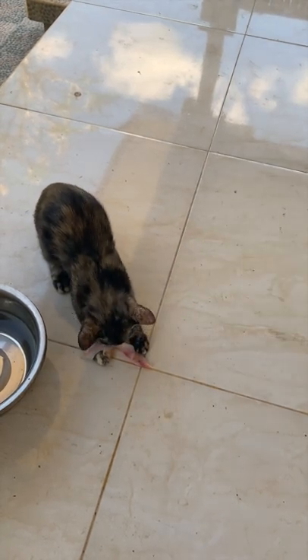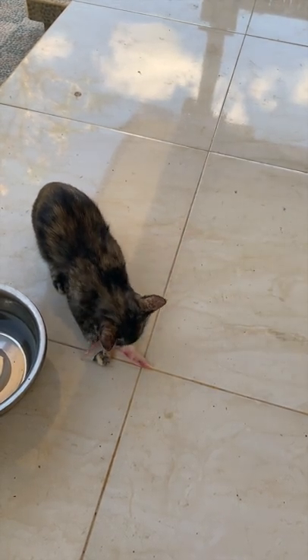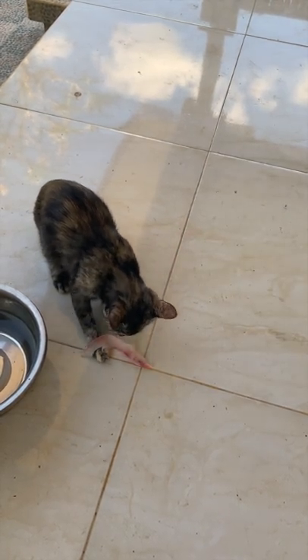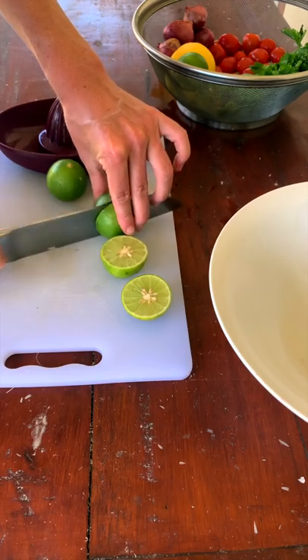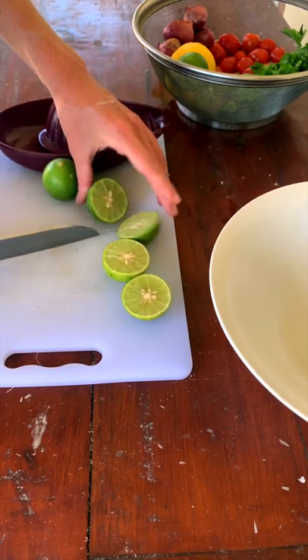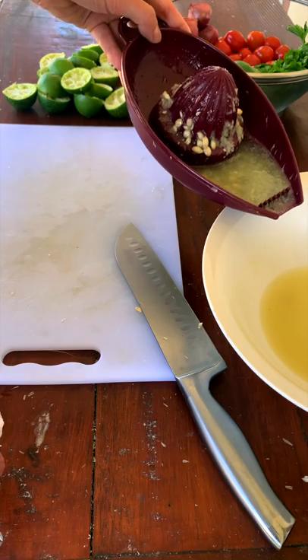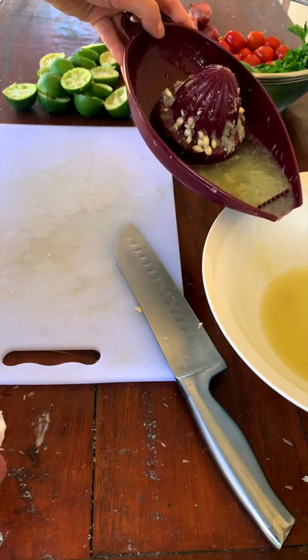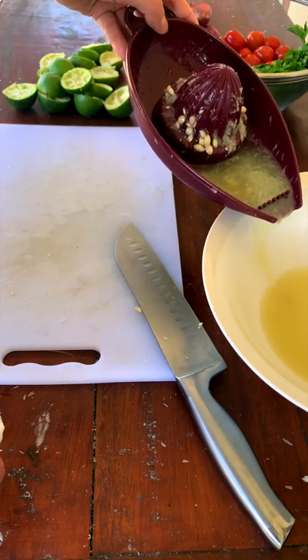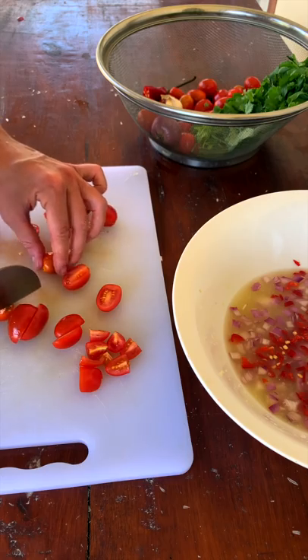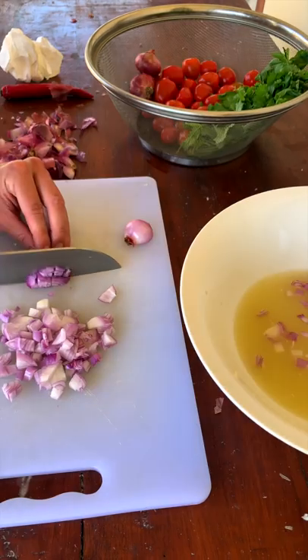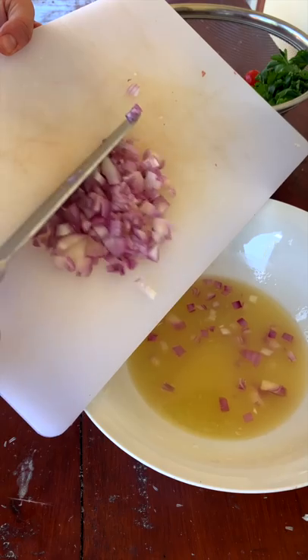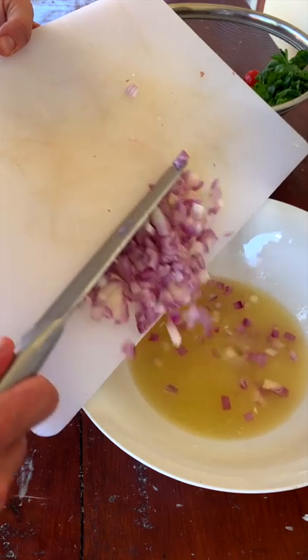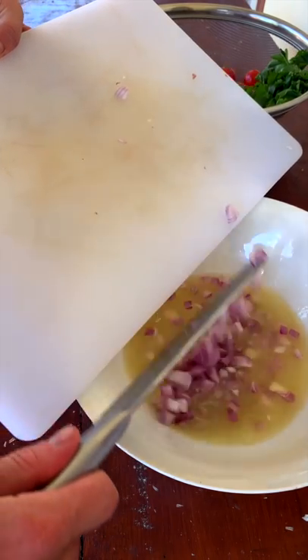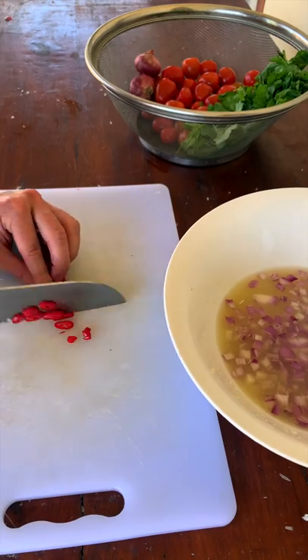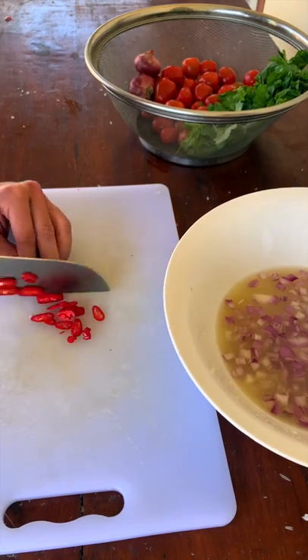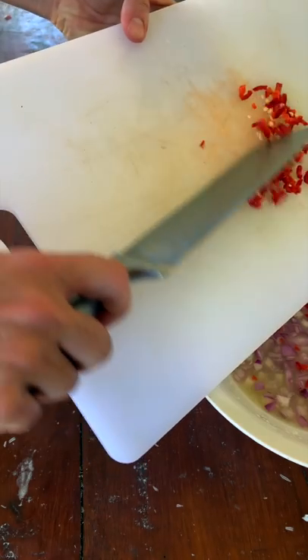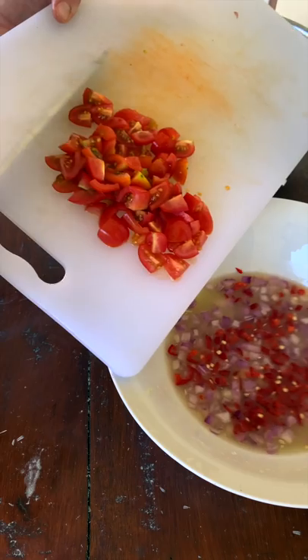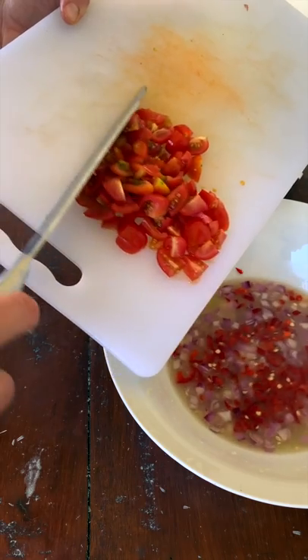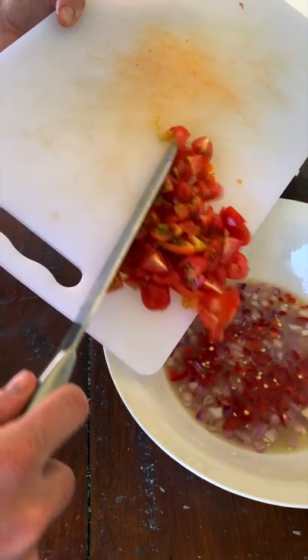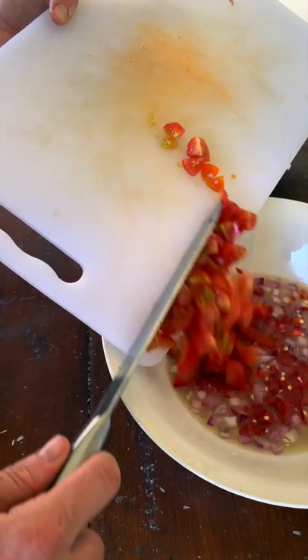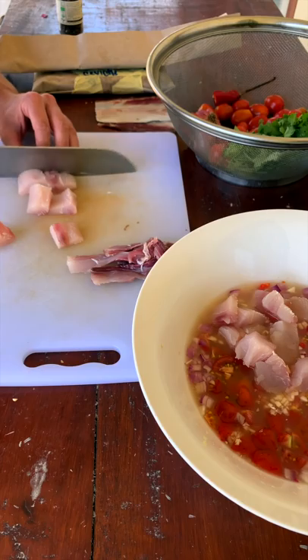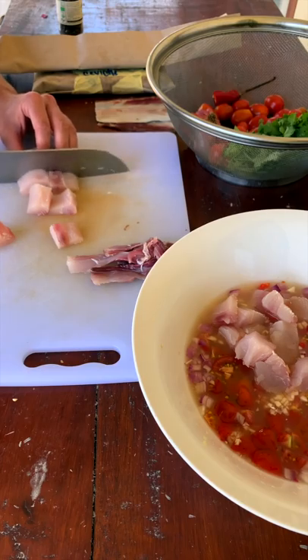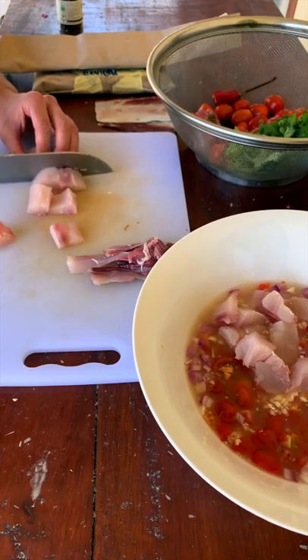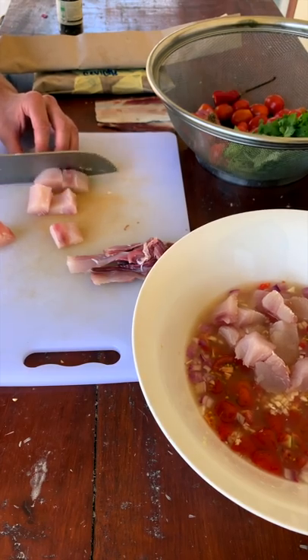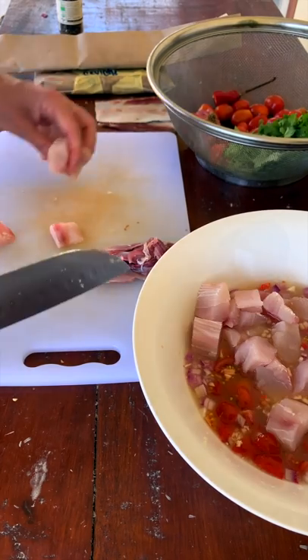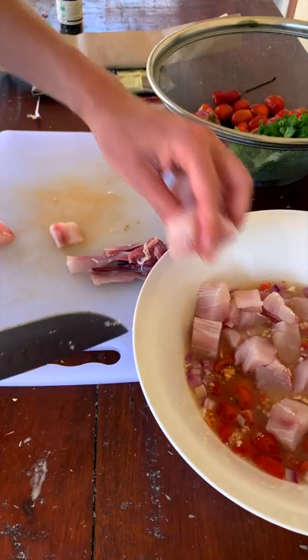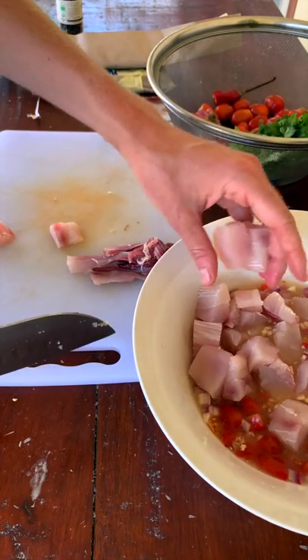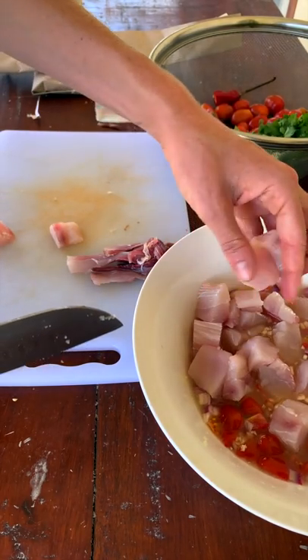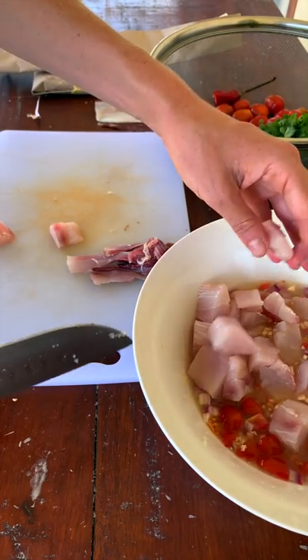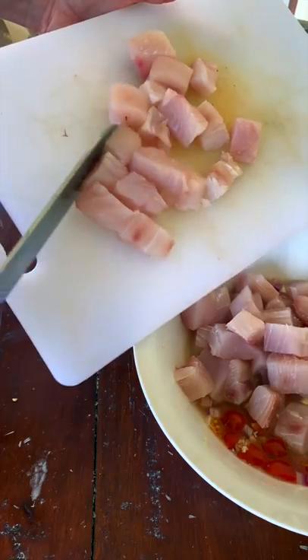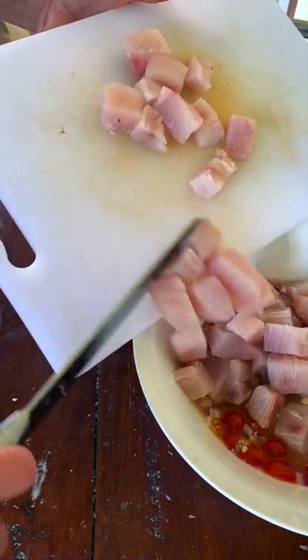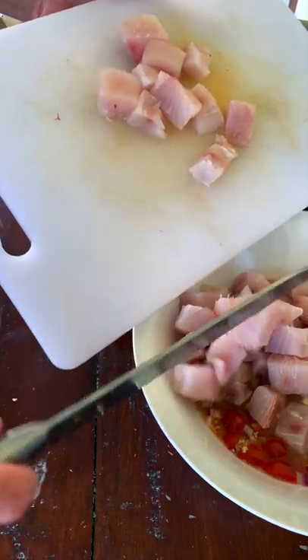To prepare this dish, we squeeze lemon and lime juice into a bowl with veggies, fillet the fish, and then dice the fillet into cubes like so, and then throw those in the bowl as well.